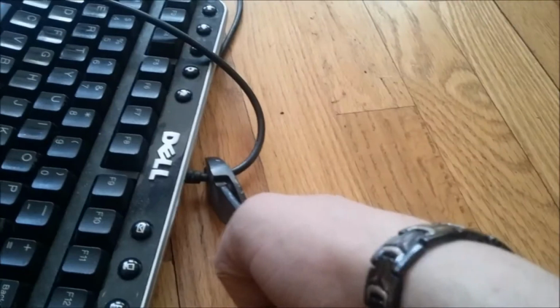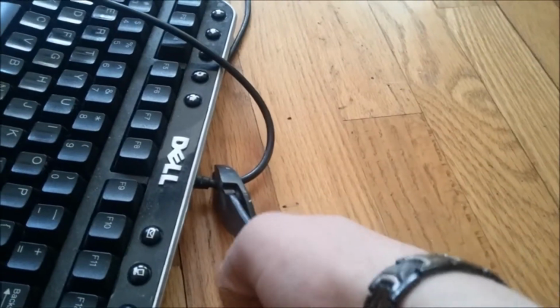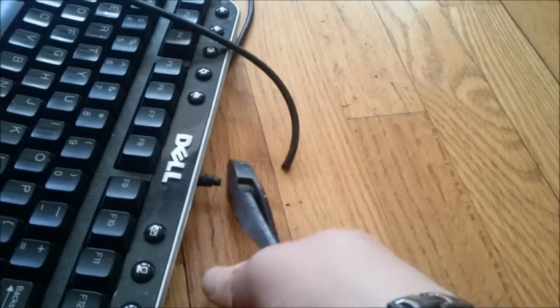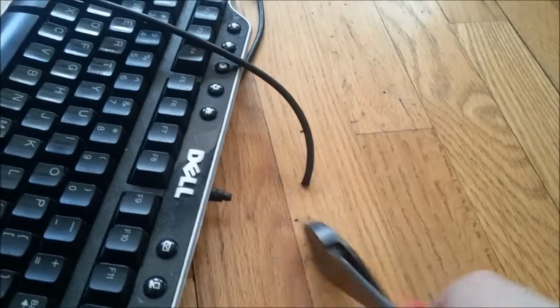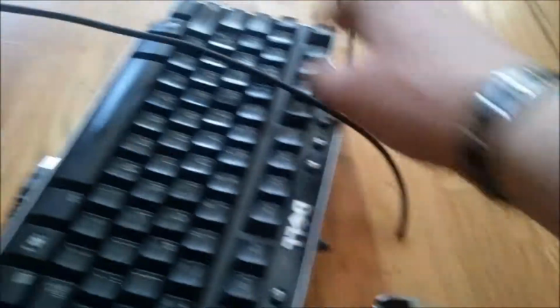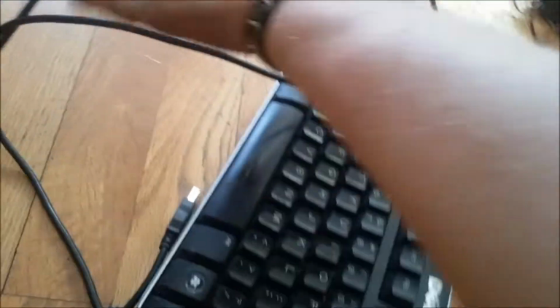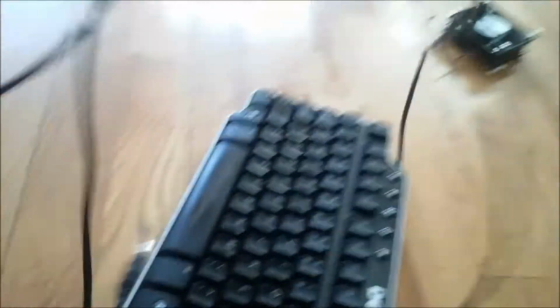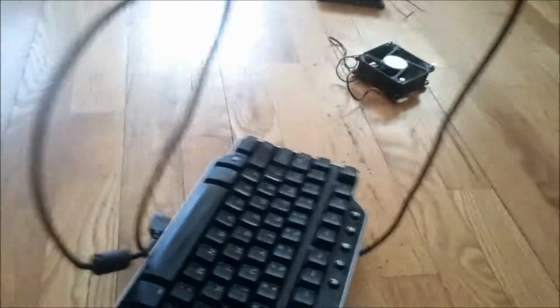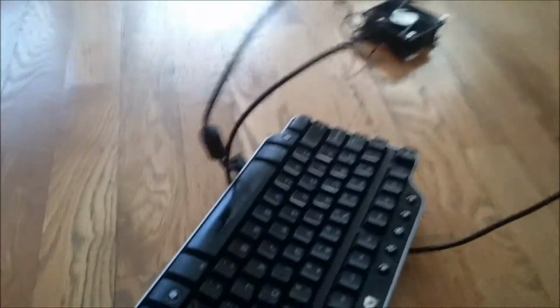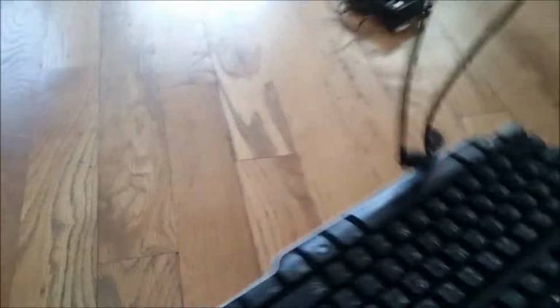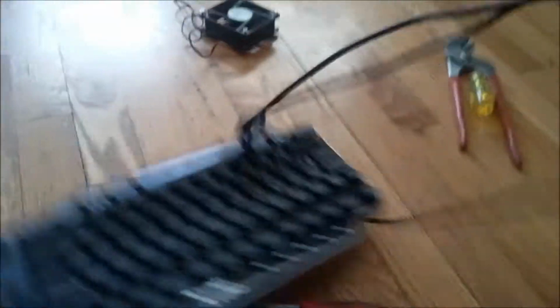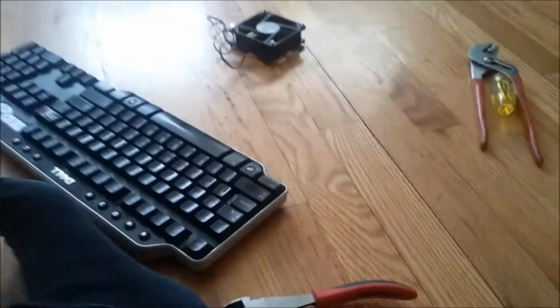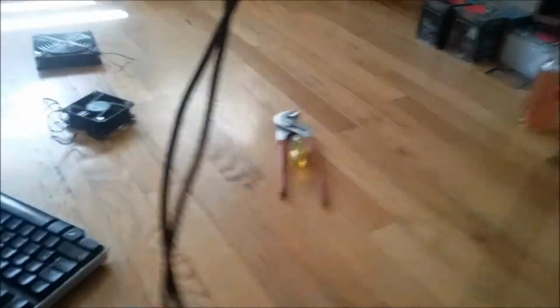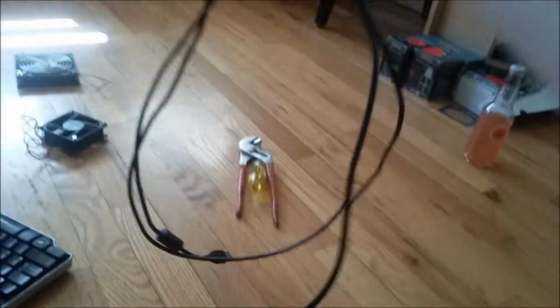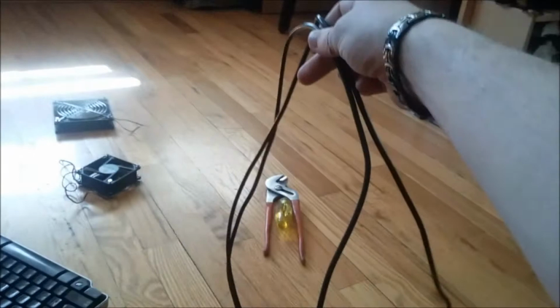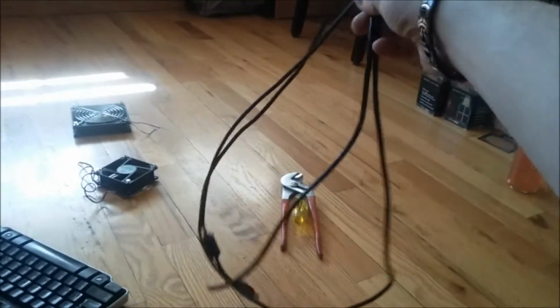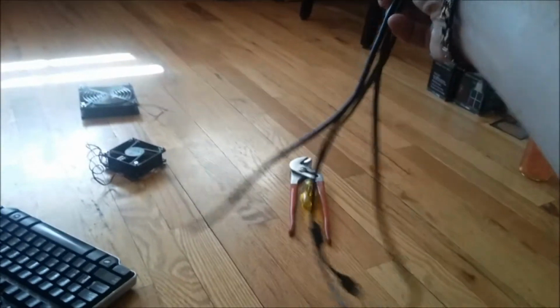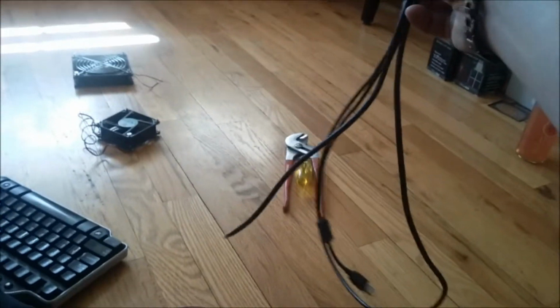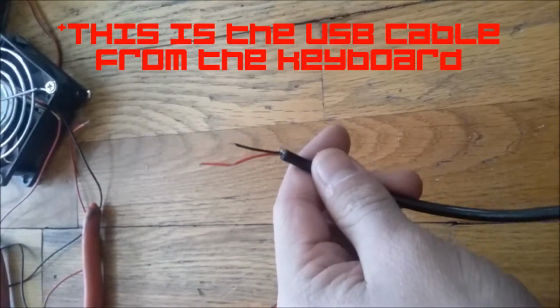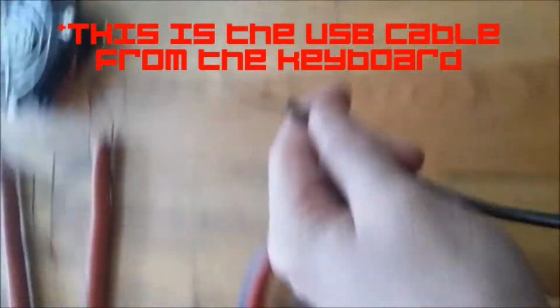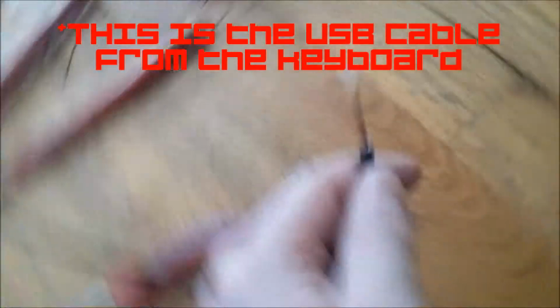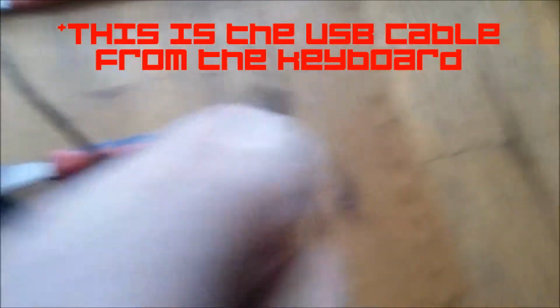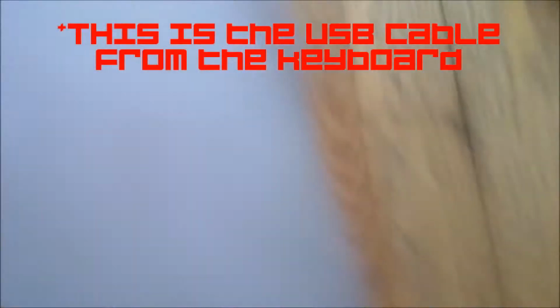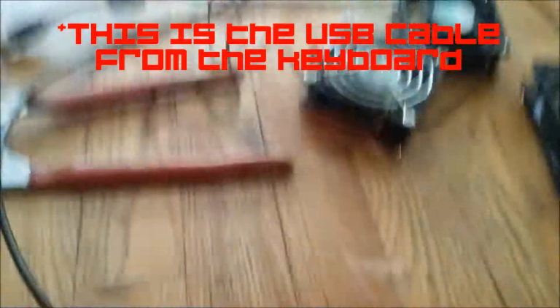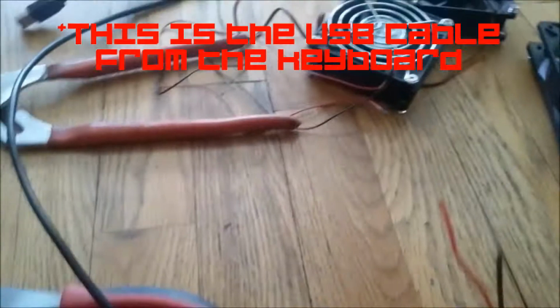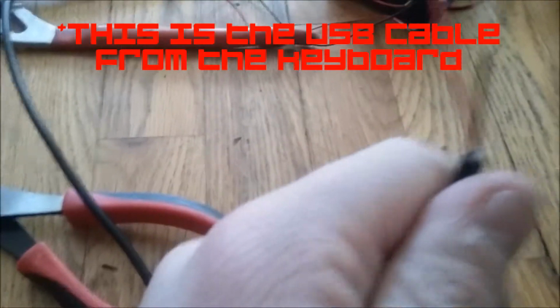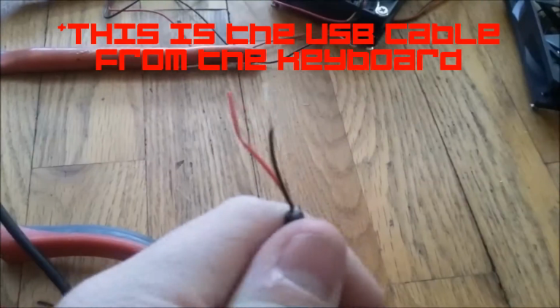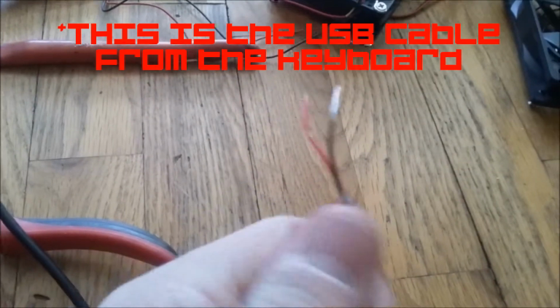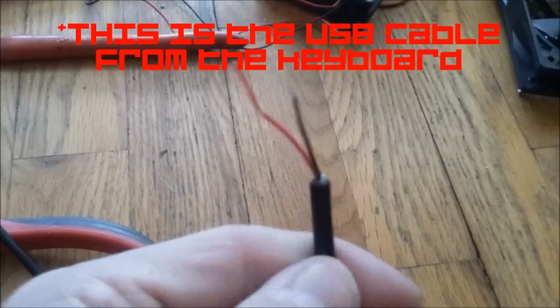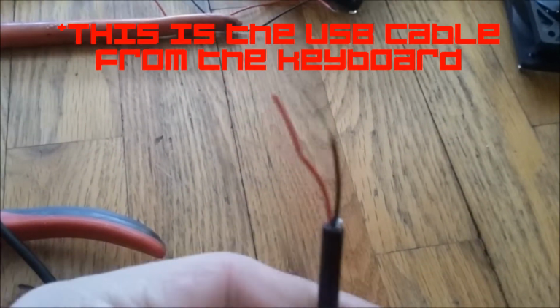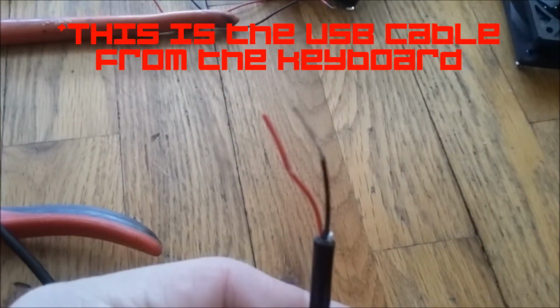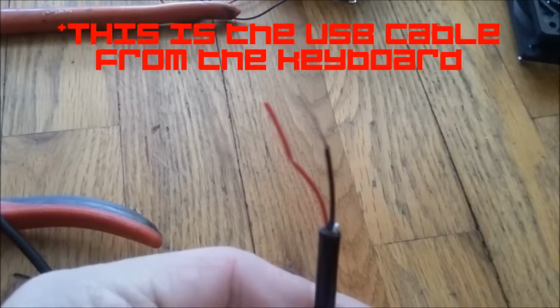Cut off the USB cable on the sacrificial keyboard. You will not need the other keyboard part any longer. On the end of the USB that does not have the adapter, take off all wires except for the red and black wire.